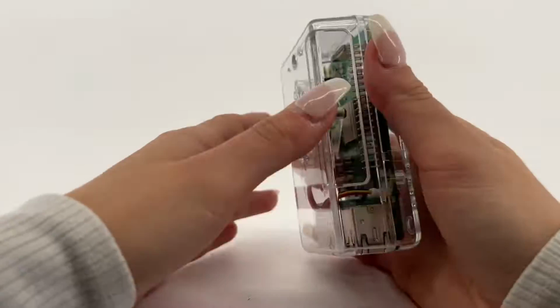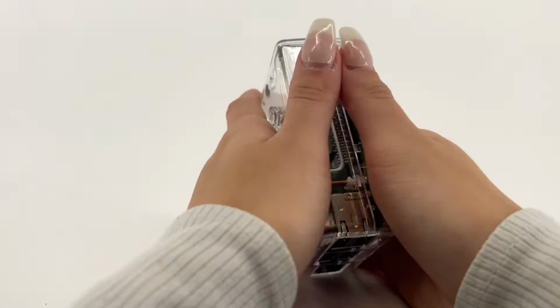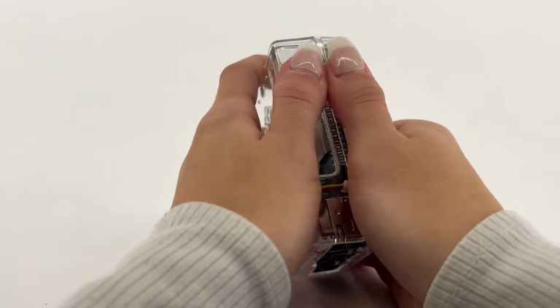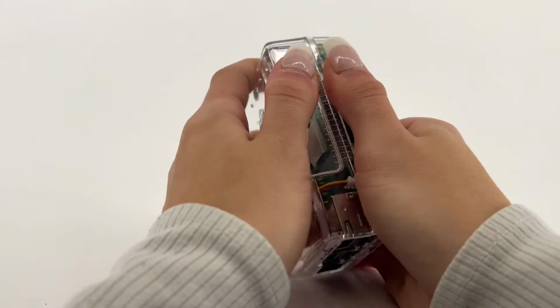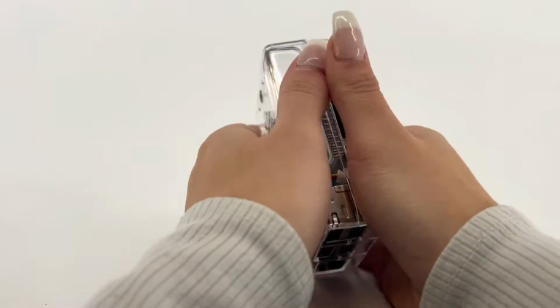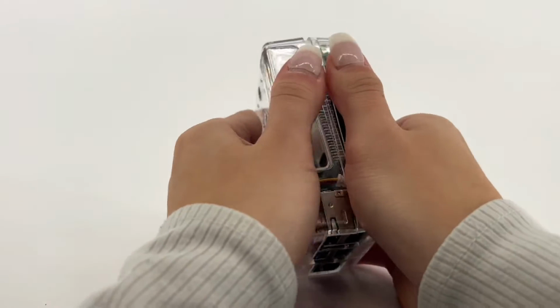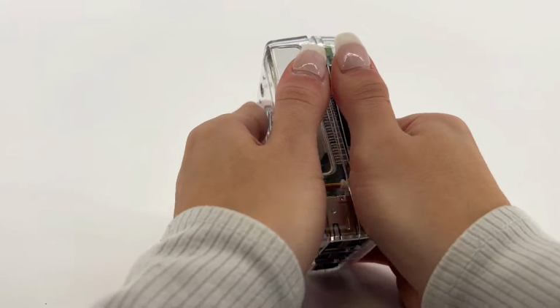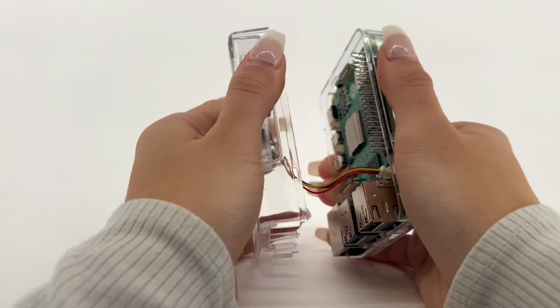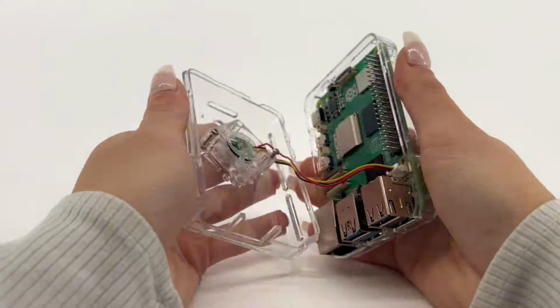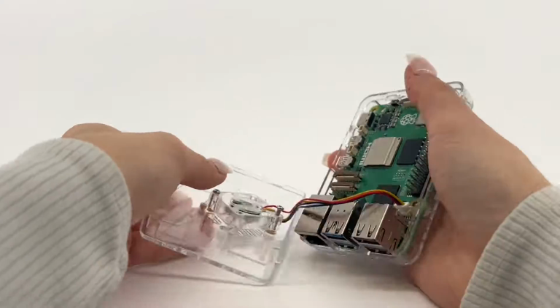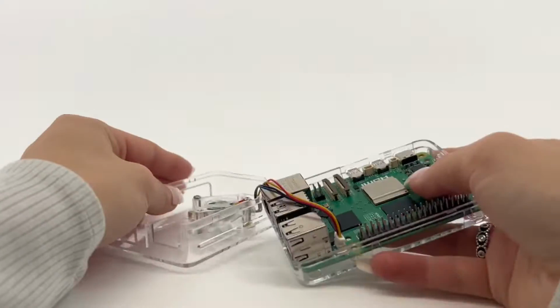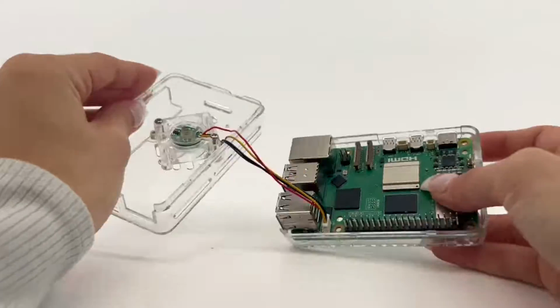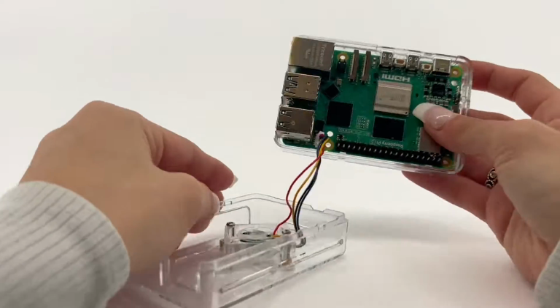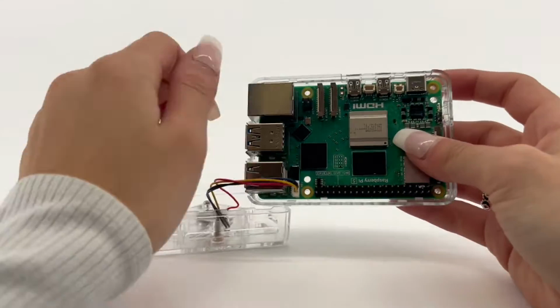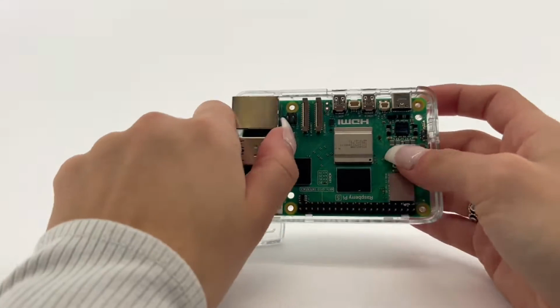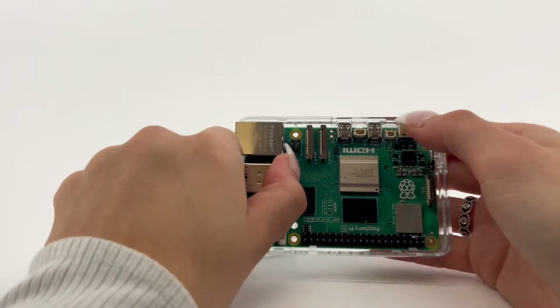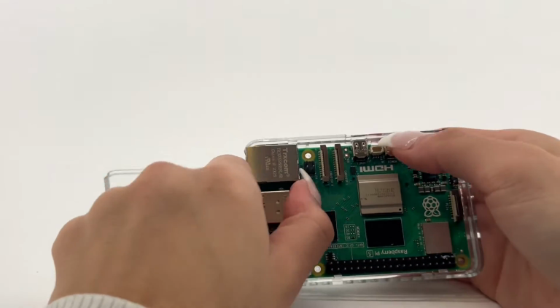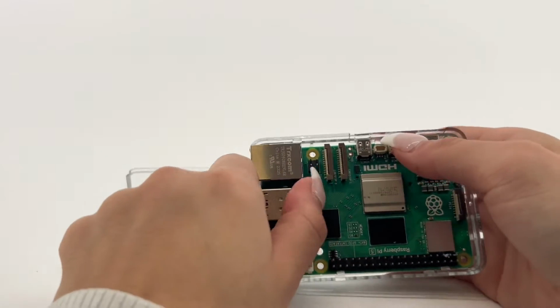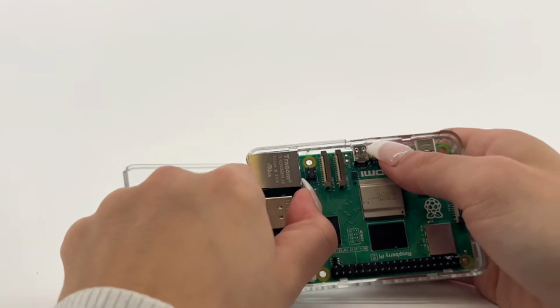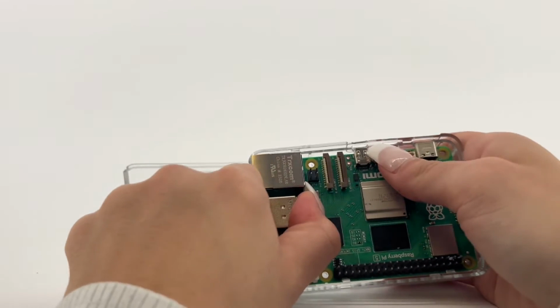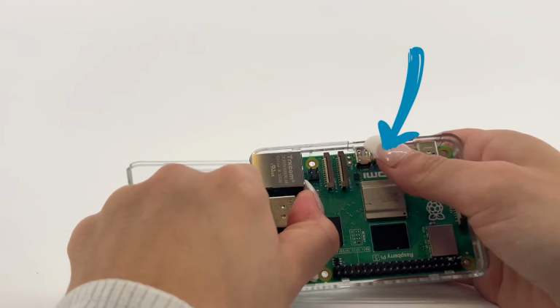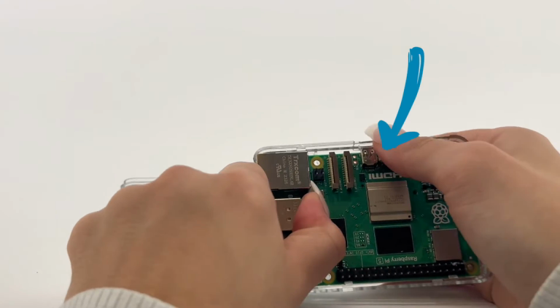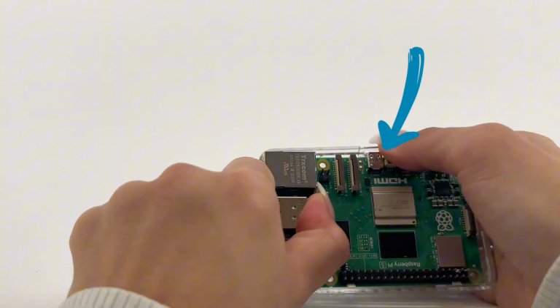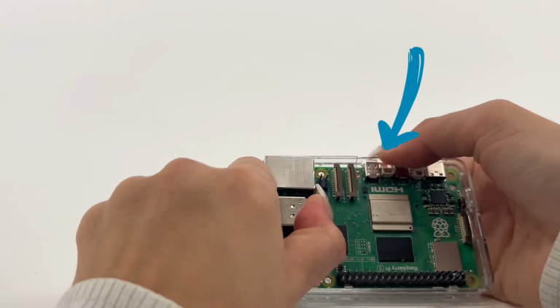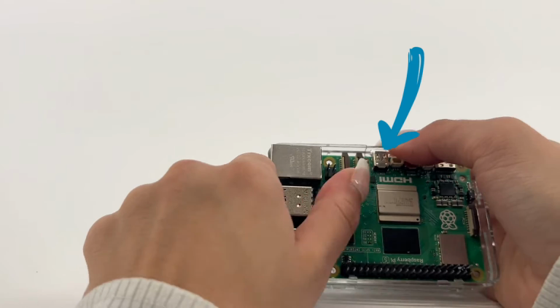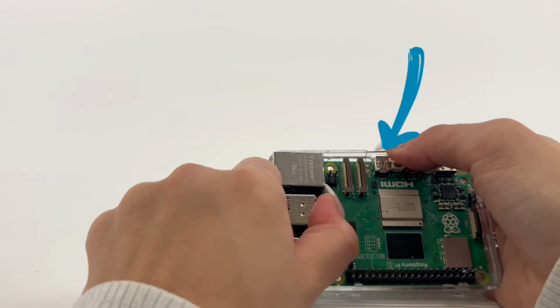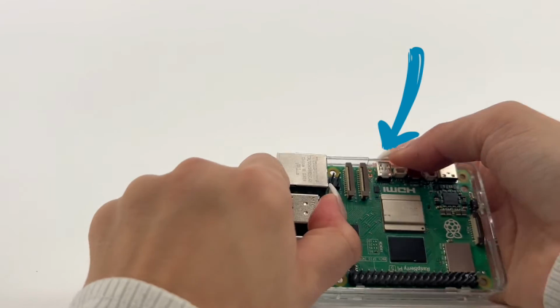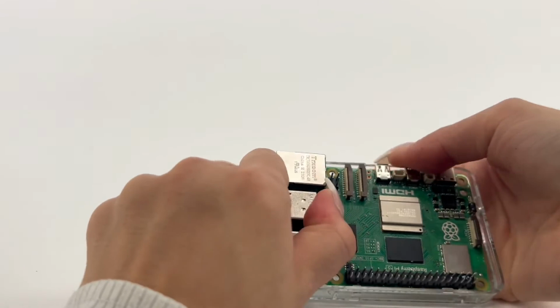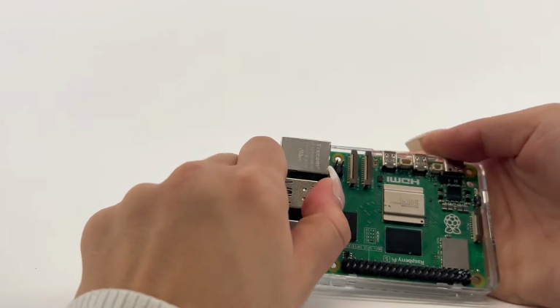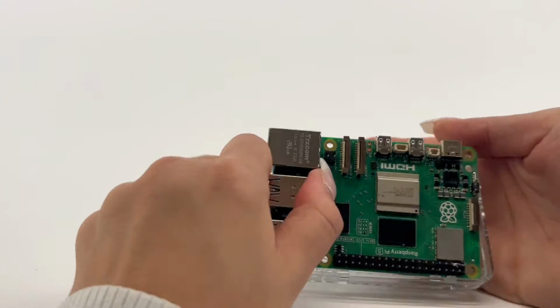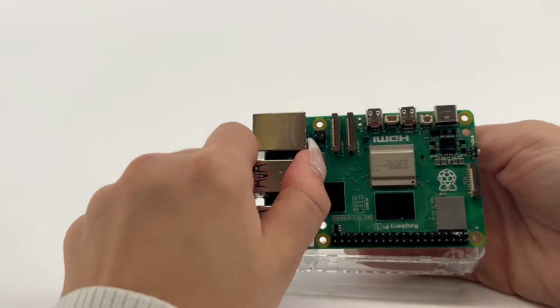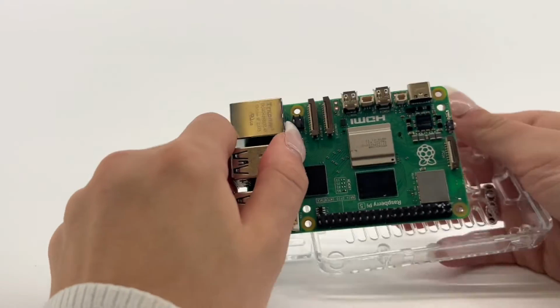To remove the board from the bottom part of the case, hold the board by the USB ports. Apply pressure outward to the case between the two HDMI ports and lift the board.